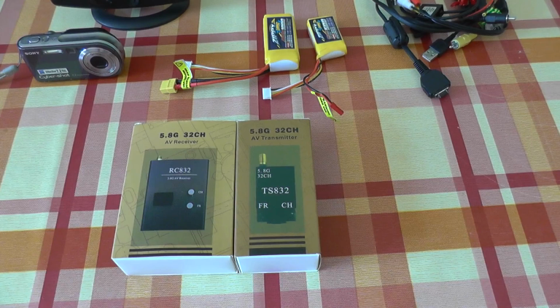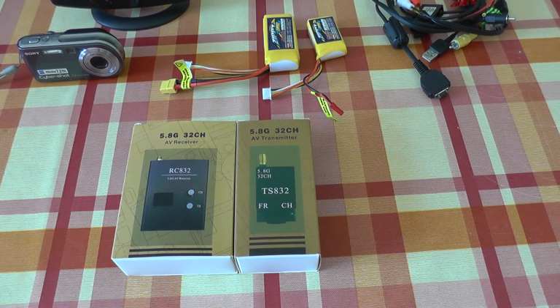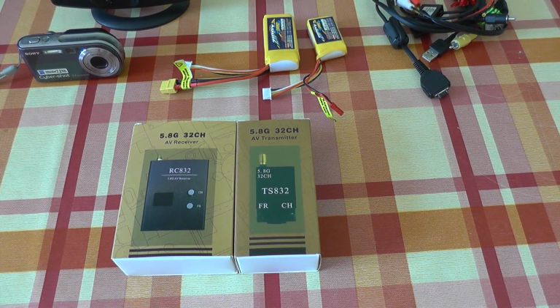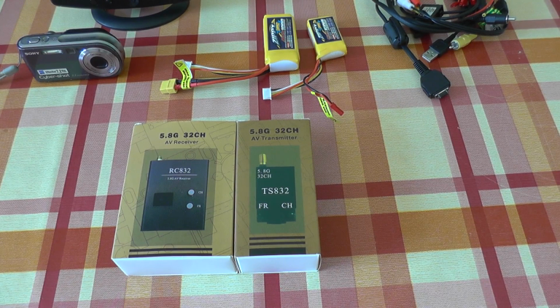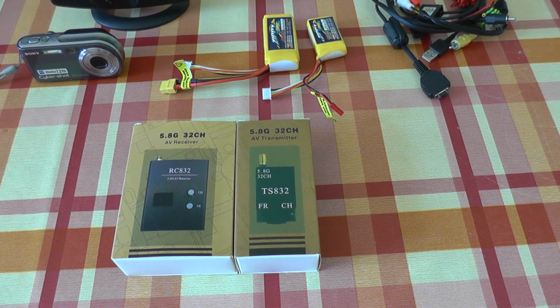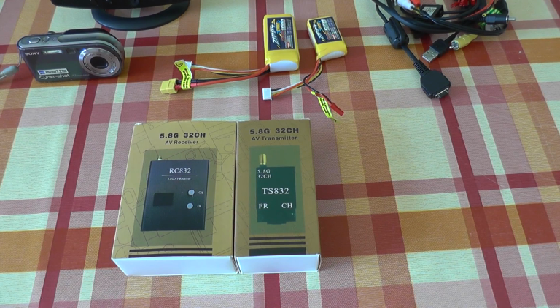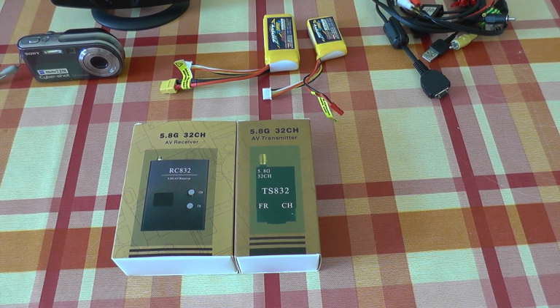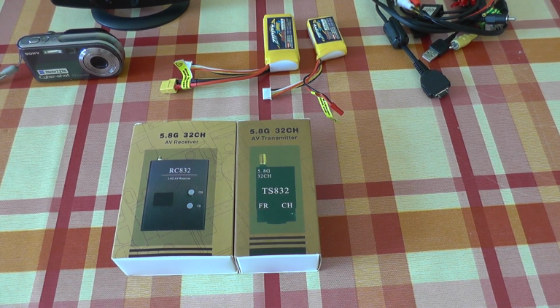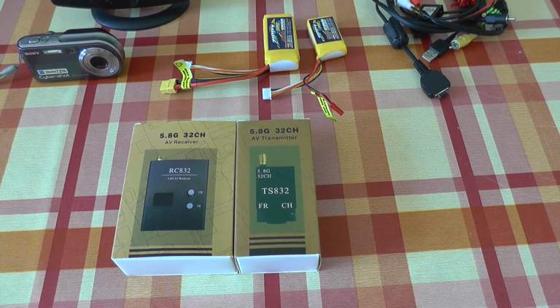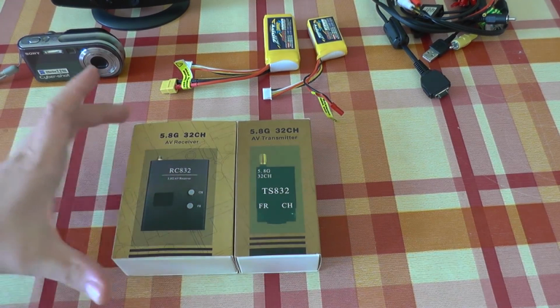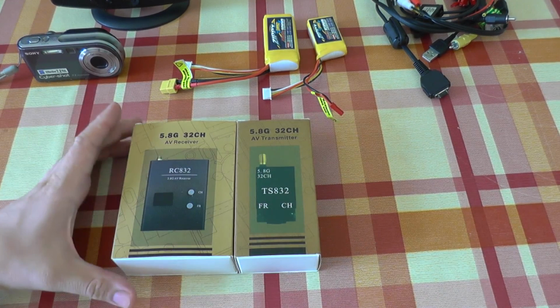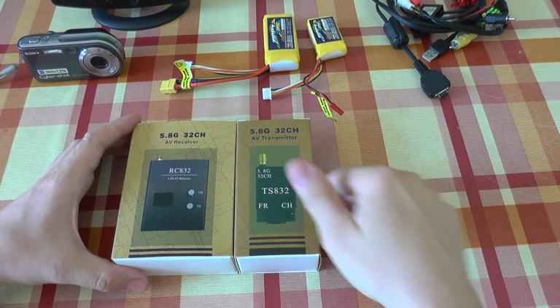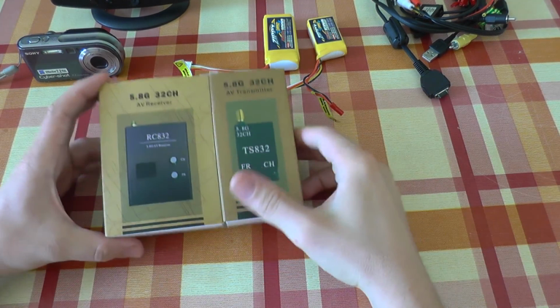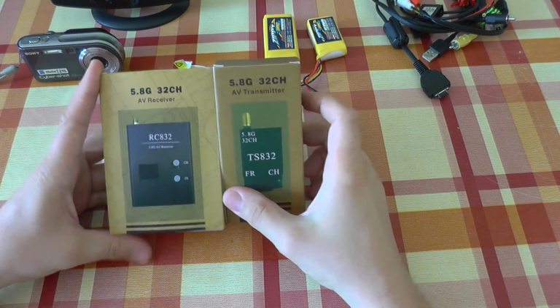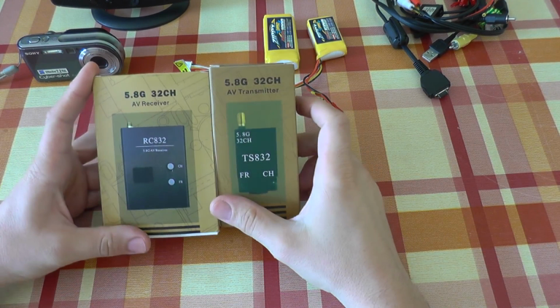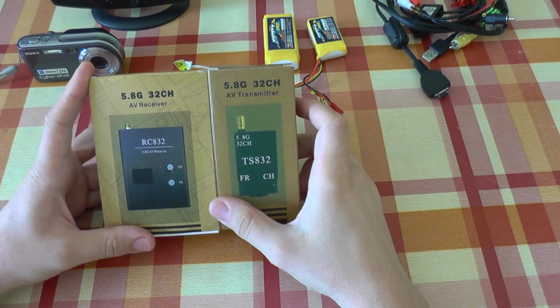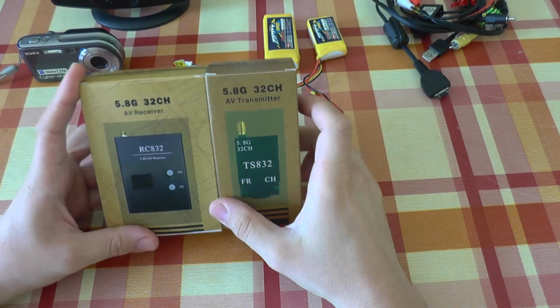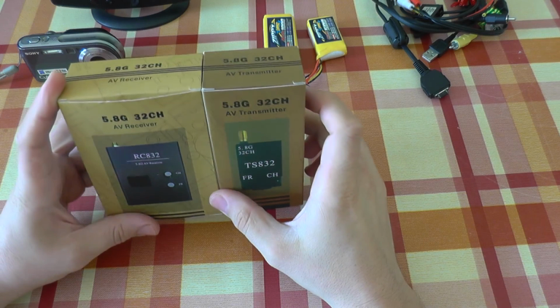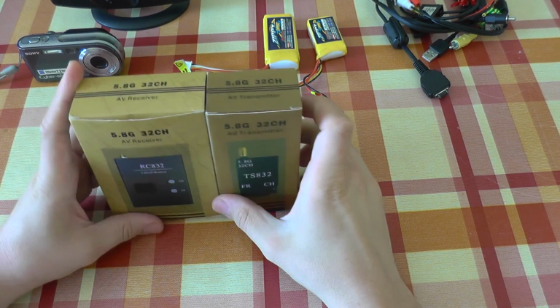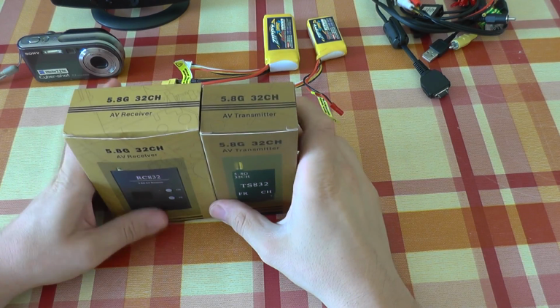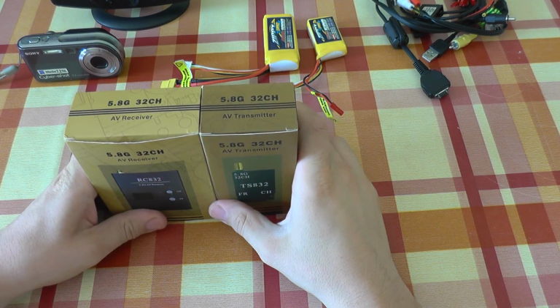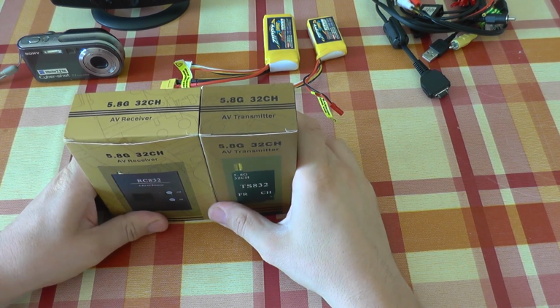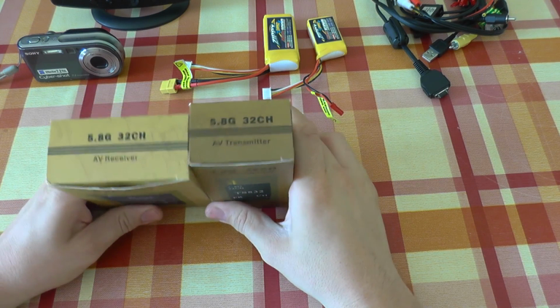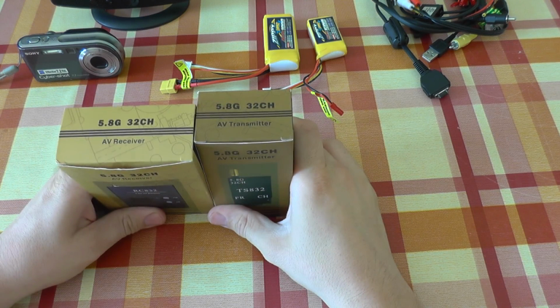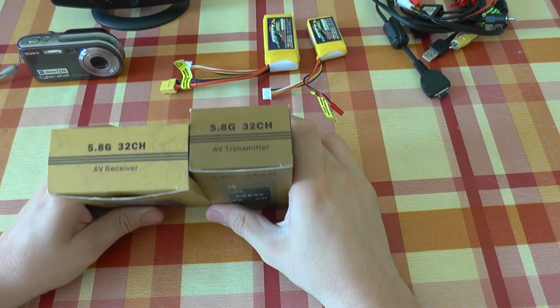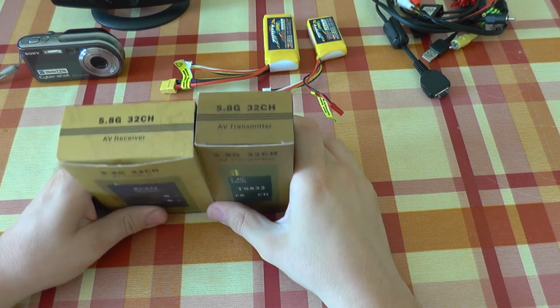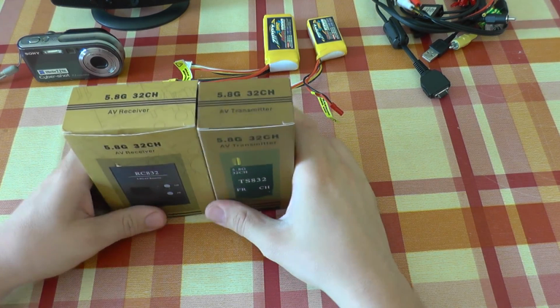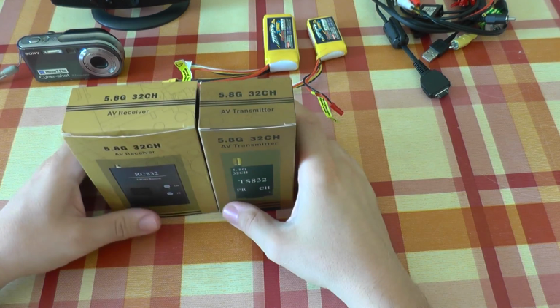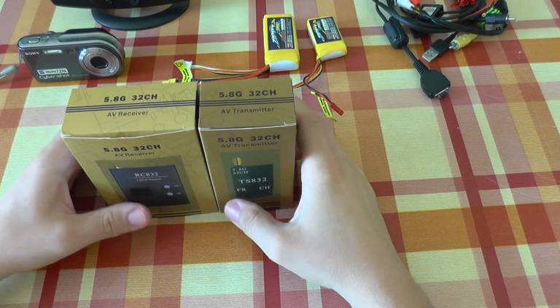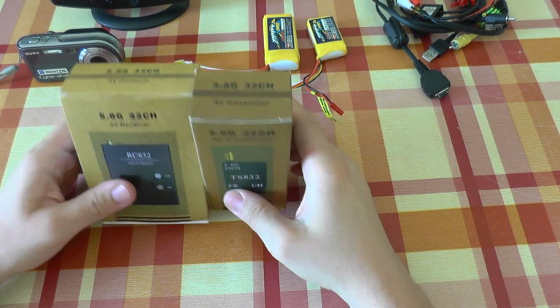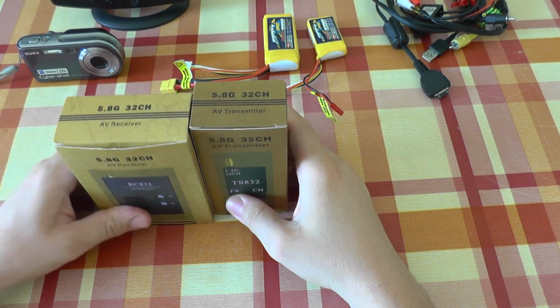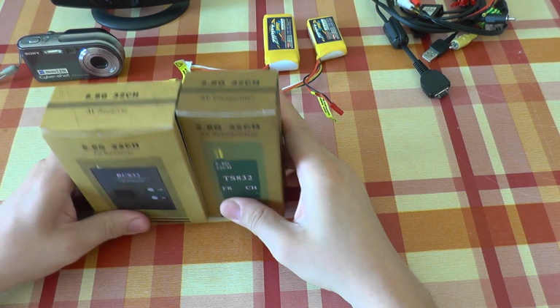Hello and welcome to my review of the eShin FPV kit. First I want to thank Banggood.com for sending this to me.